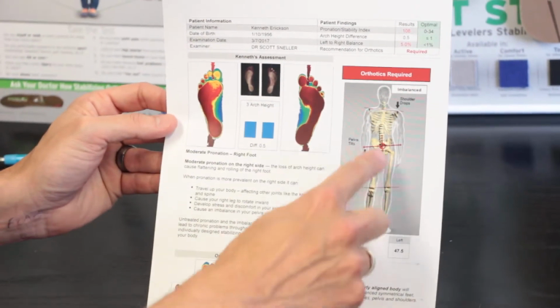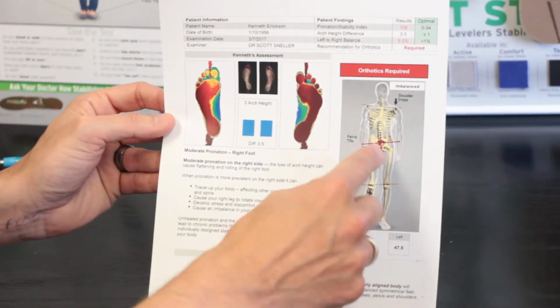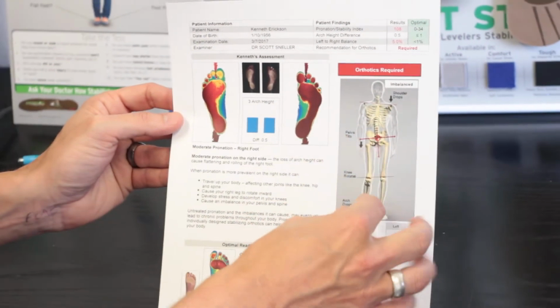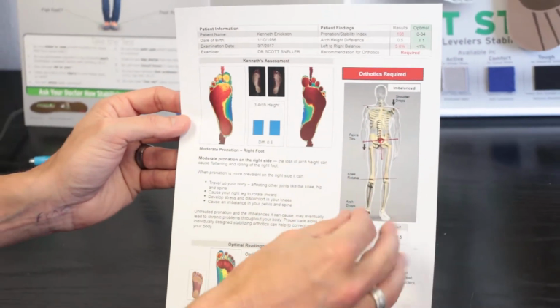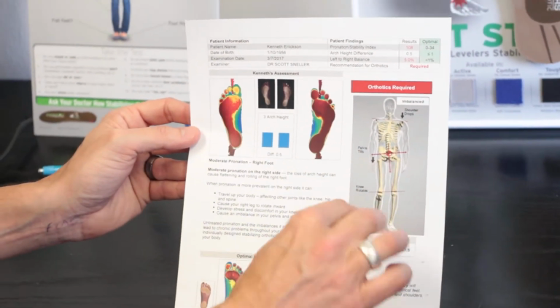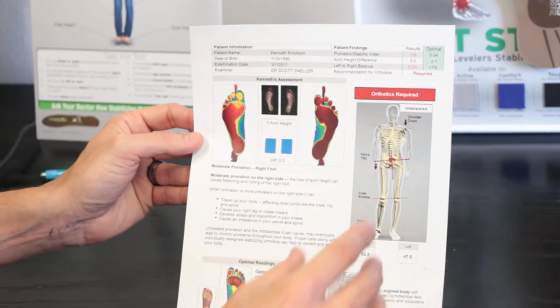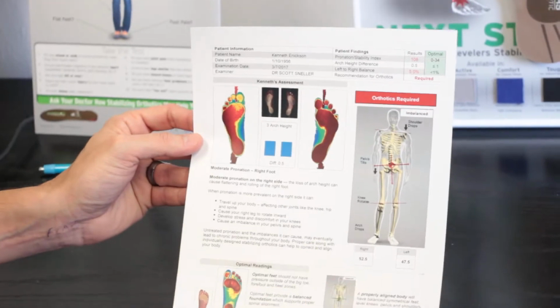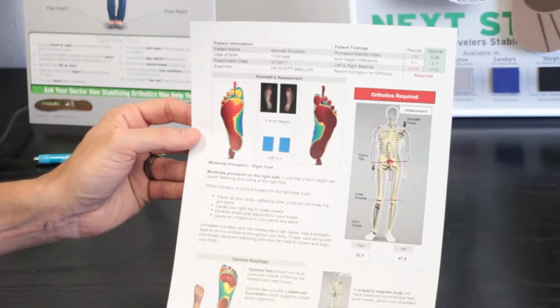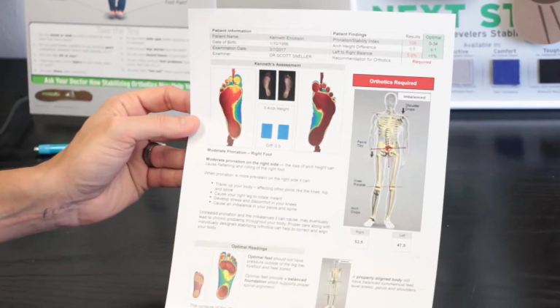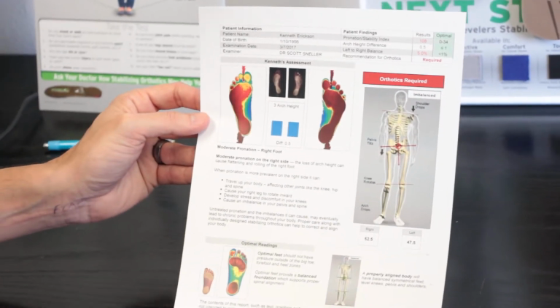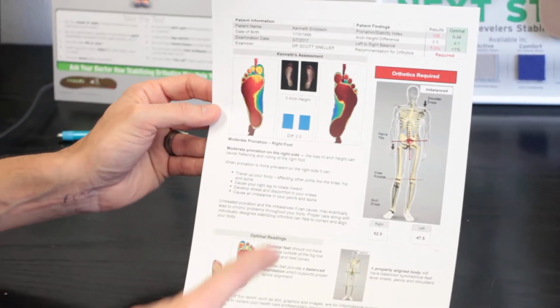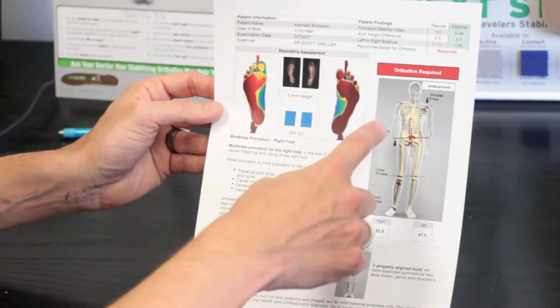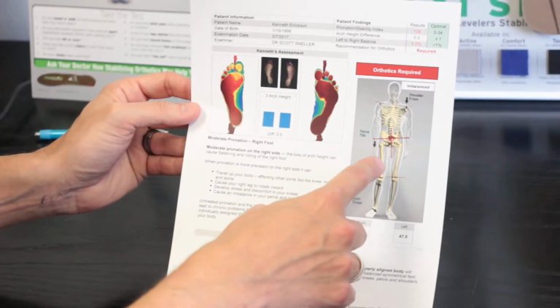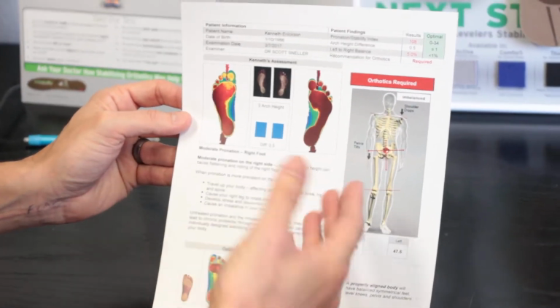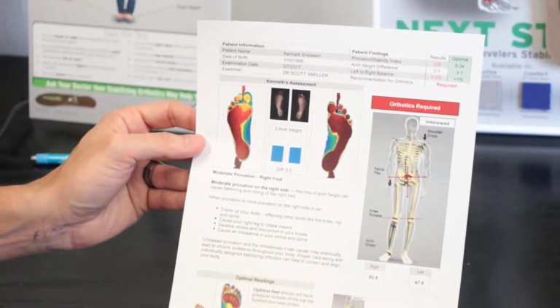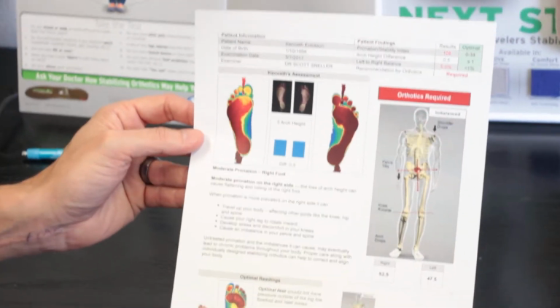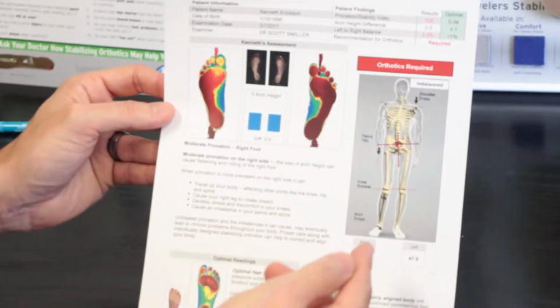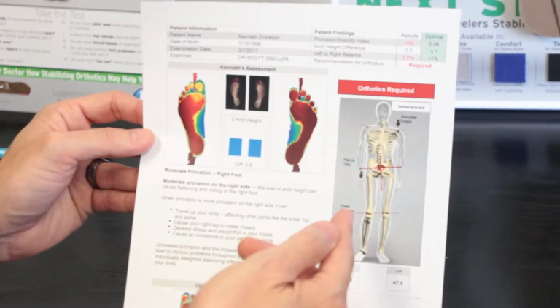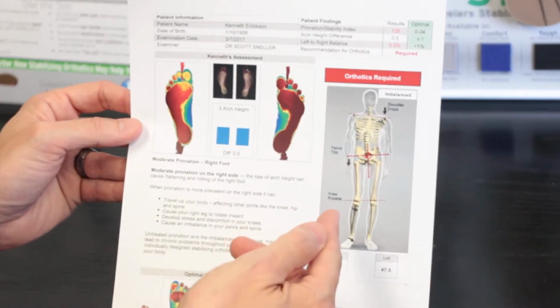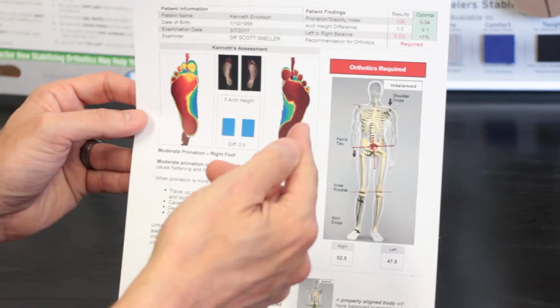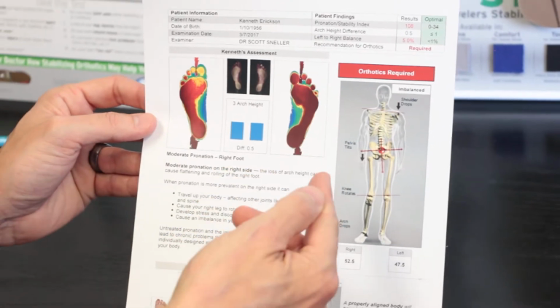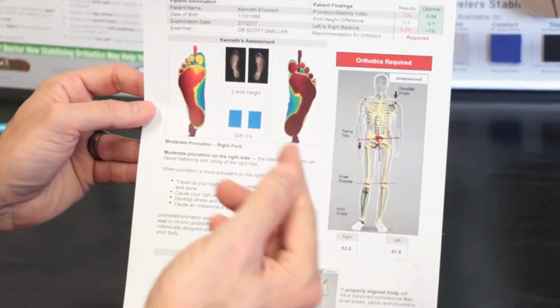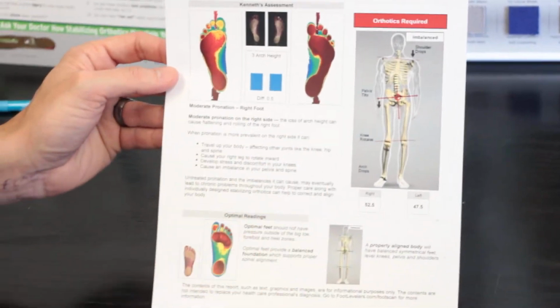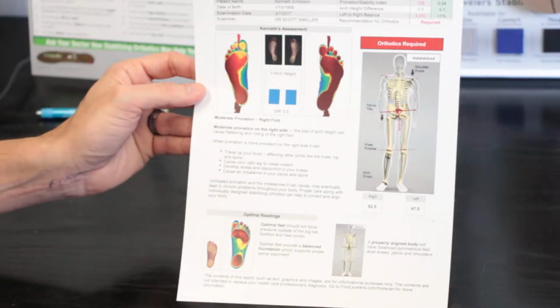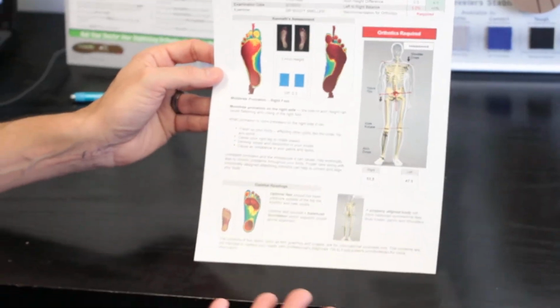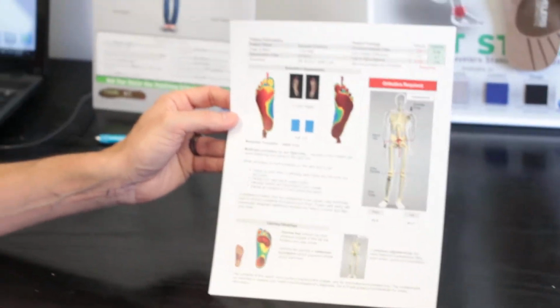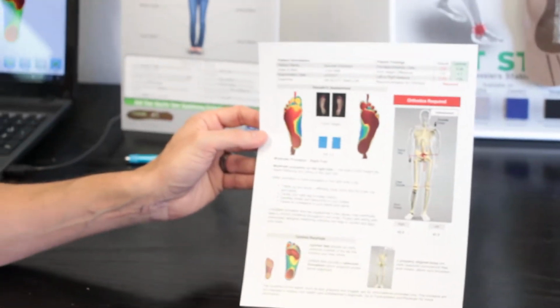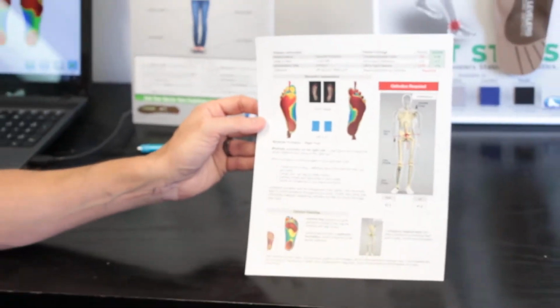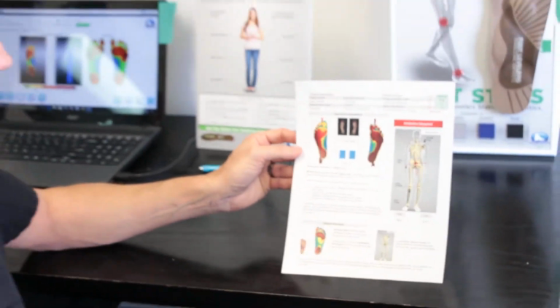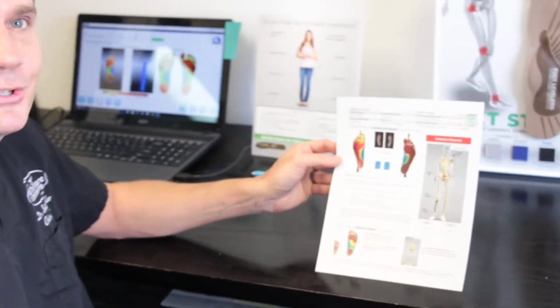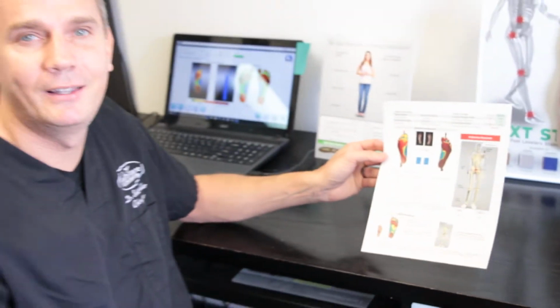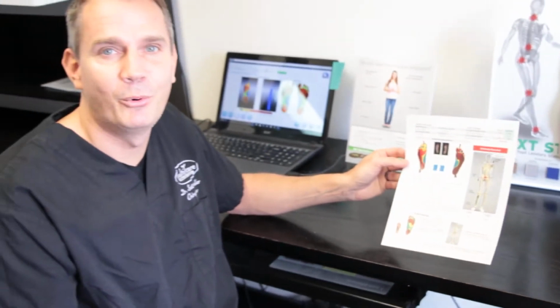A pronation of the foot, a buckled knee, and a hip drop on that same side could also equate towards knee problems, hip problems, and even lower back — all coming from the foundation of our feet, which is so vitally important.